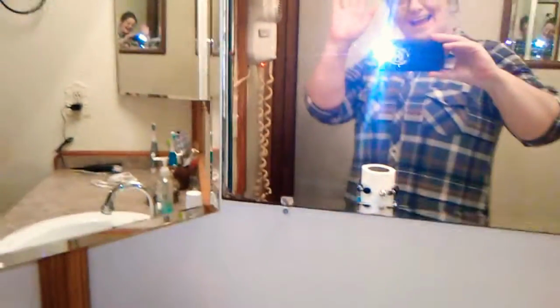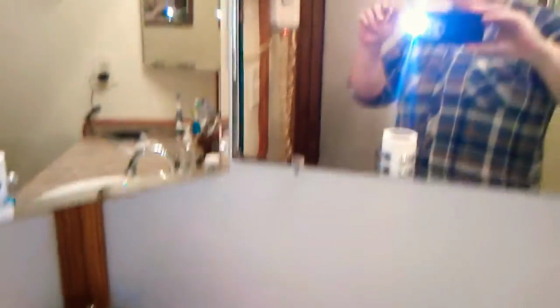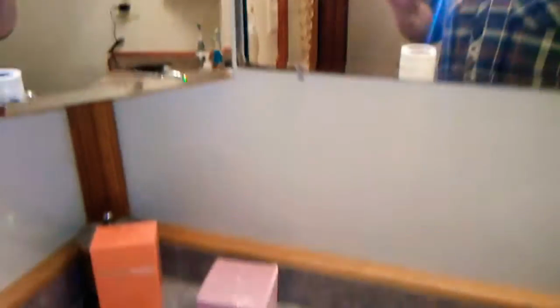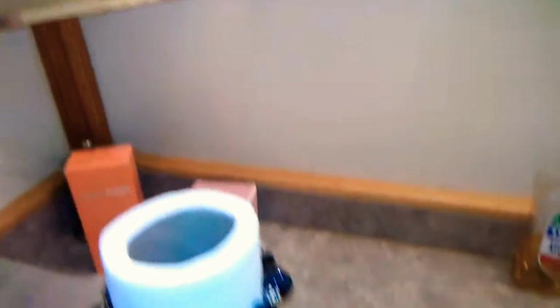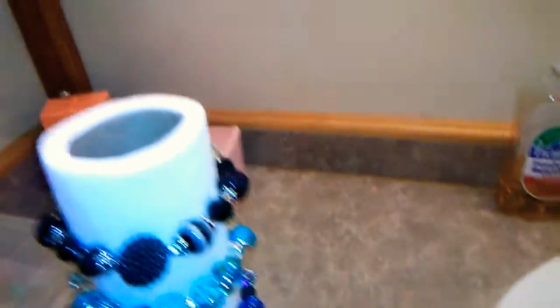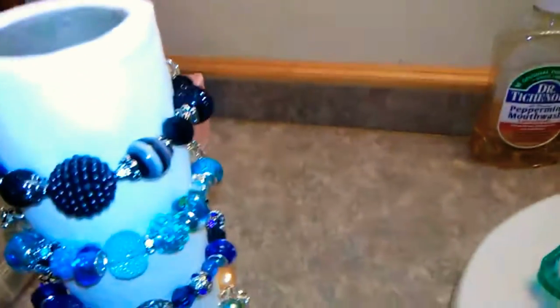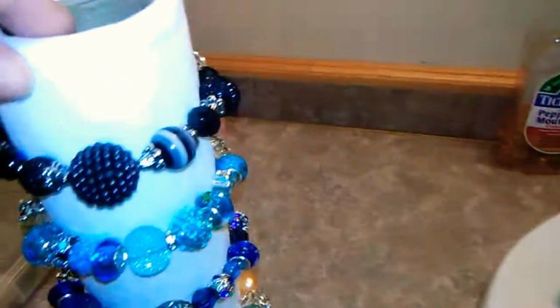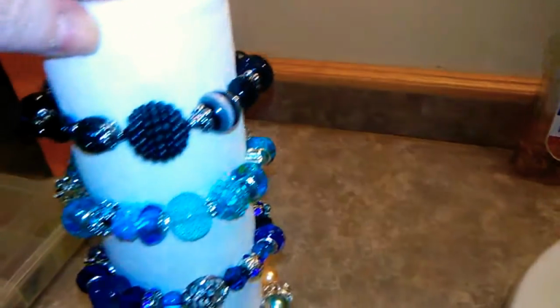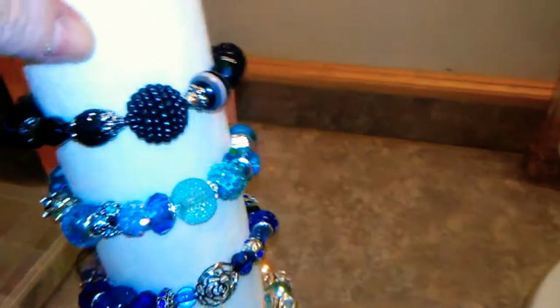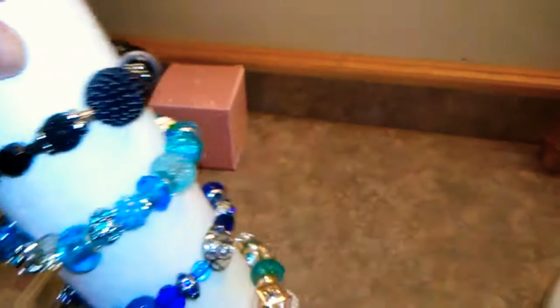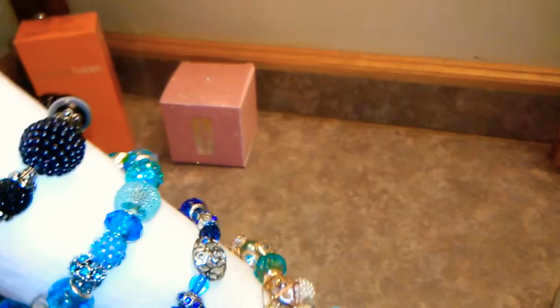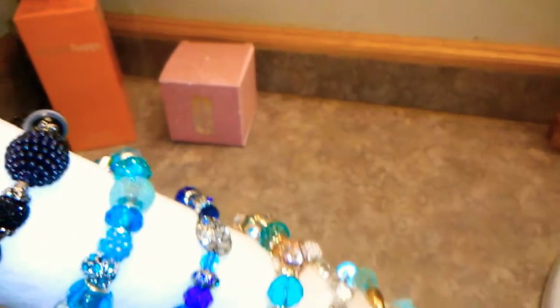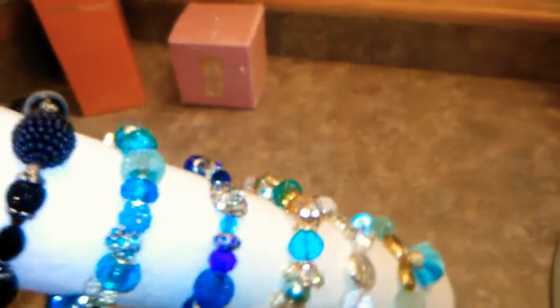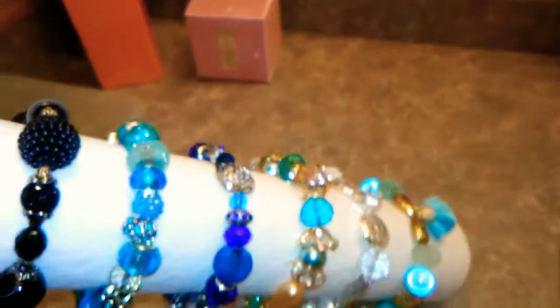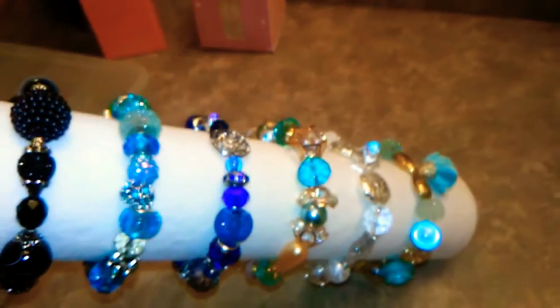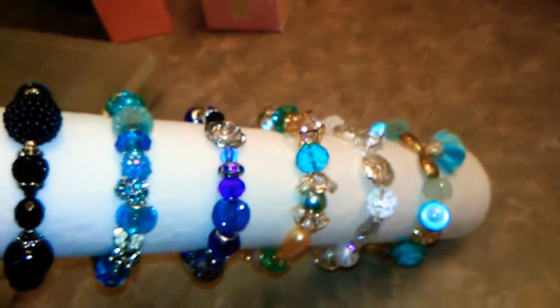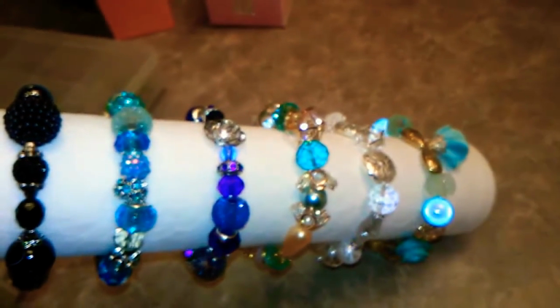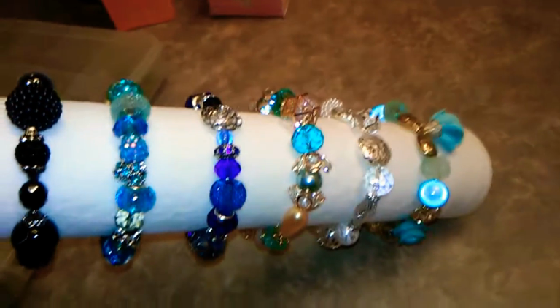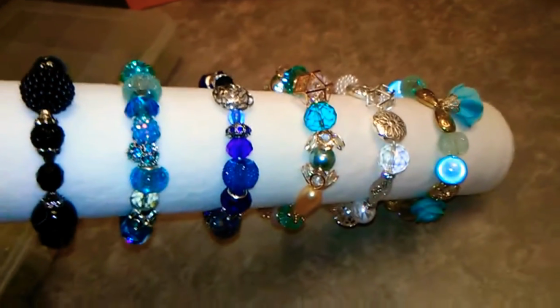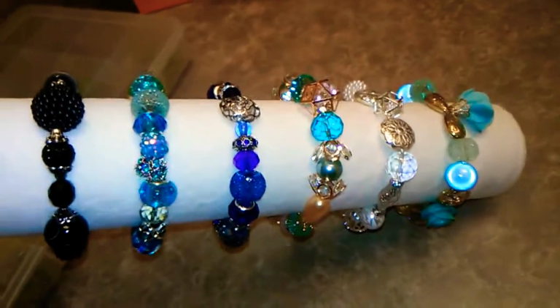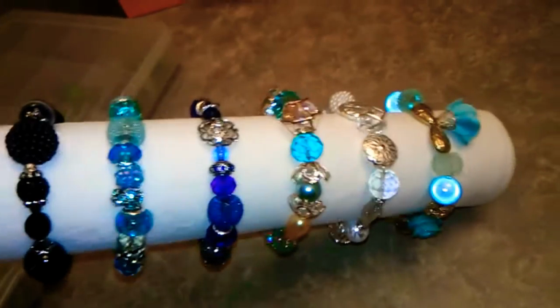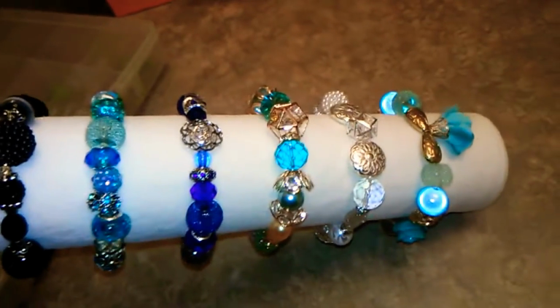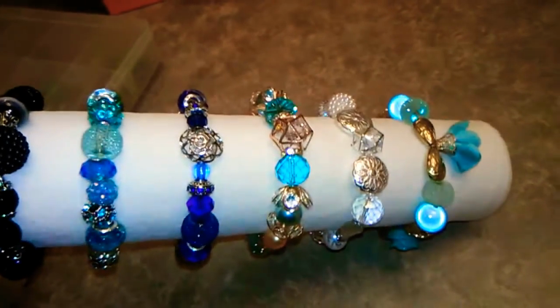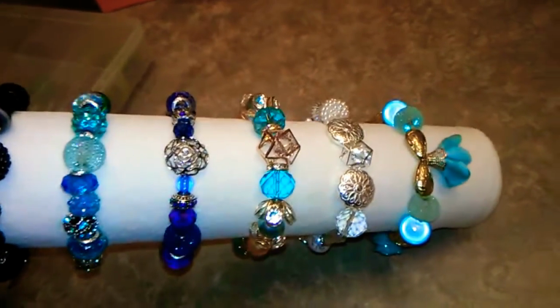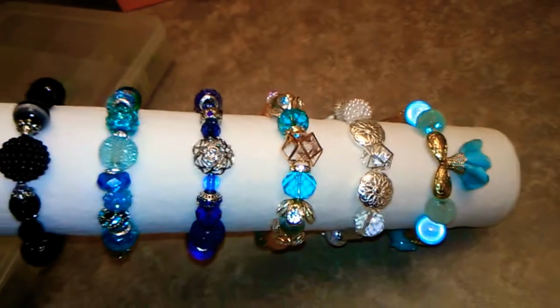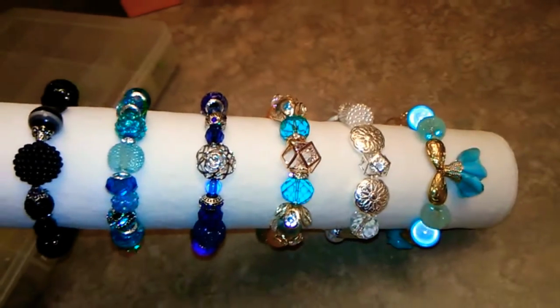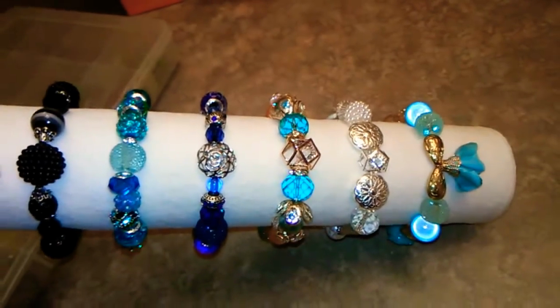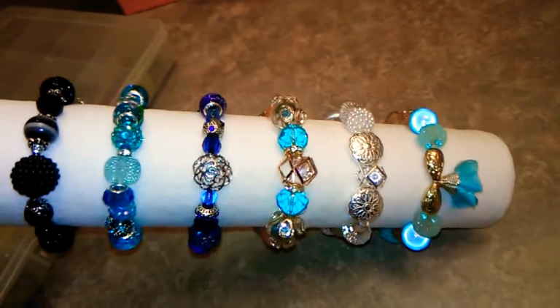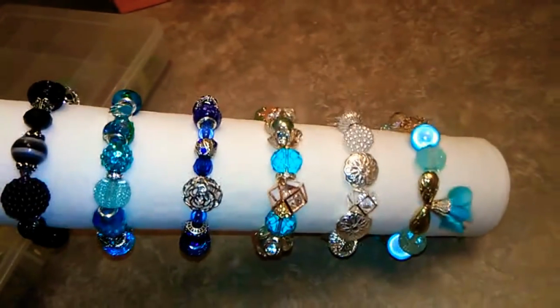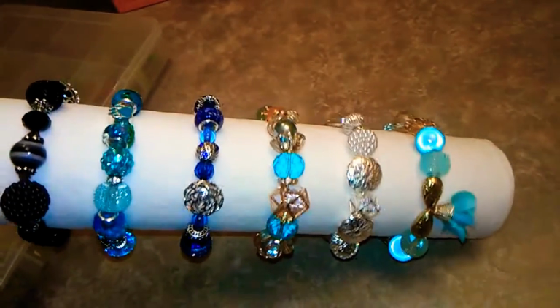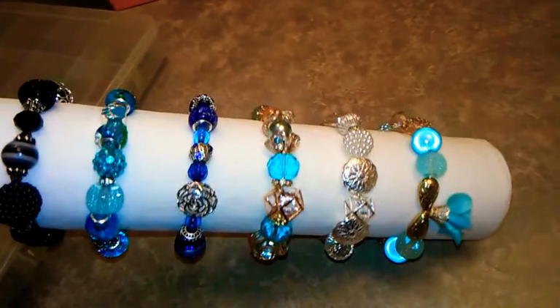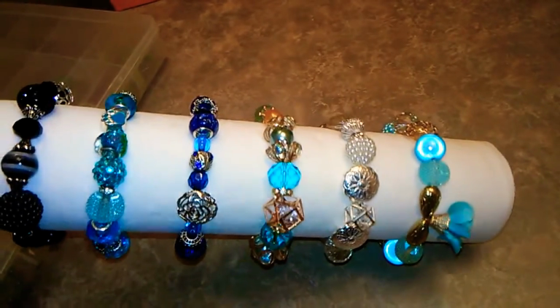Hi, I'm coming to you from my bathroom because this is the best light. I'm coming to show you what I've been up to — I've been making friendship bracelets.